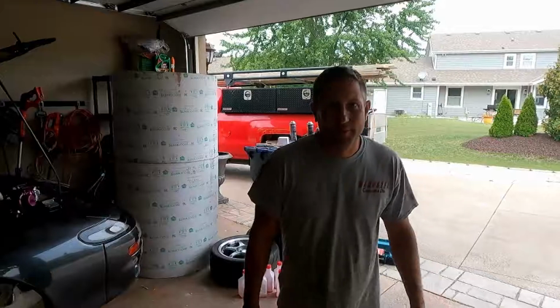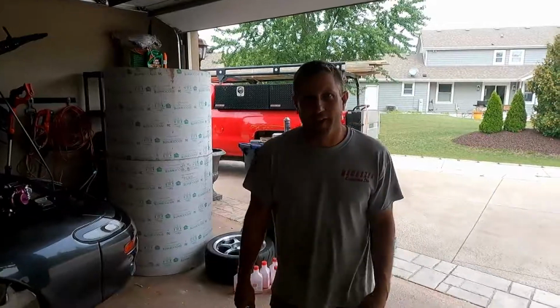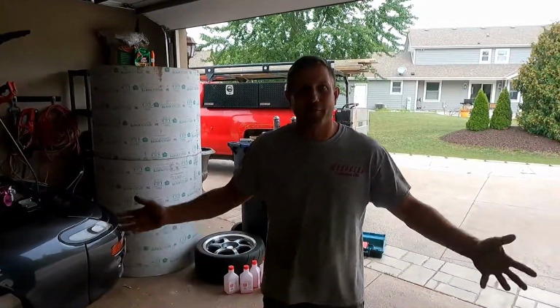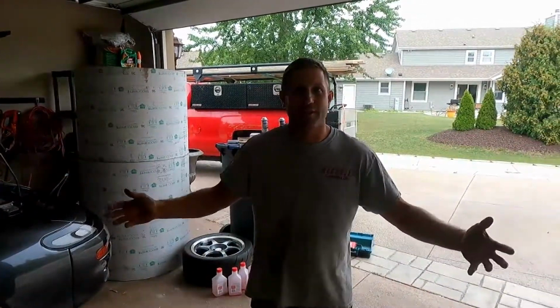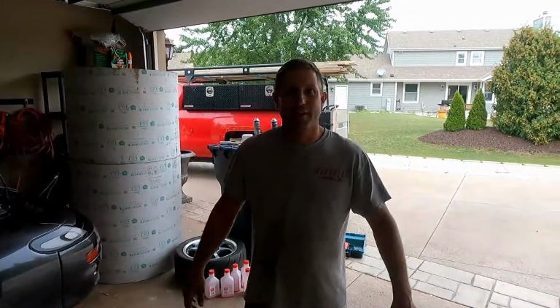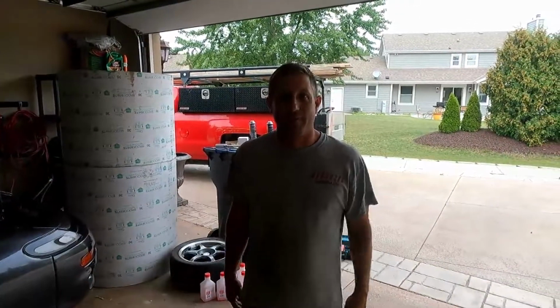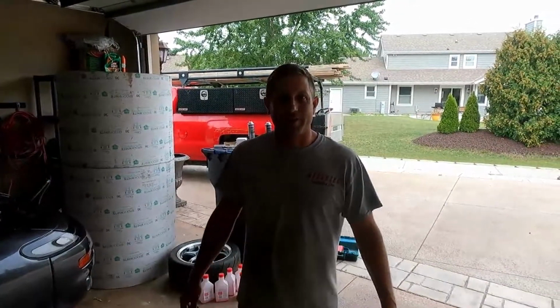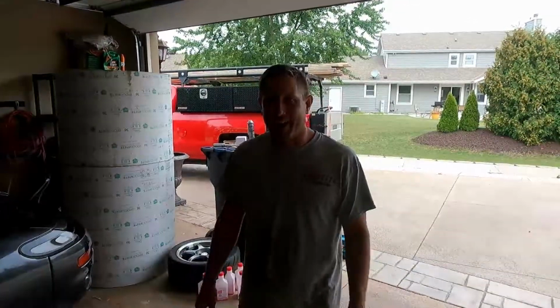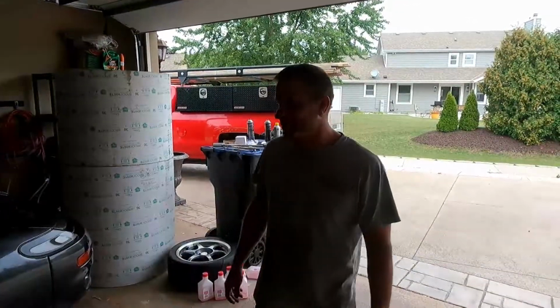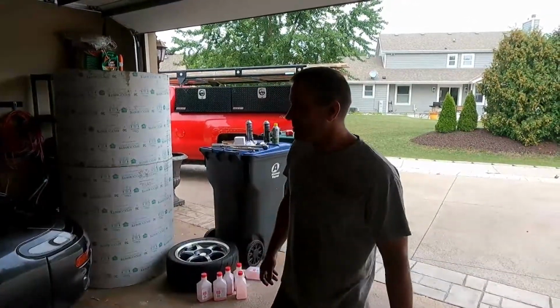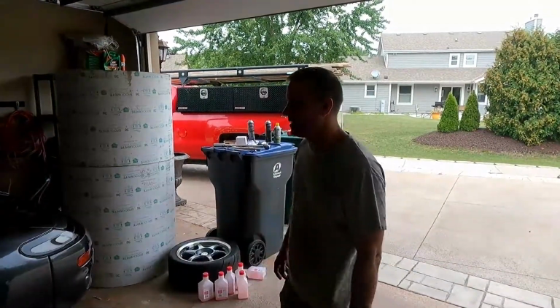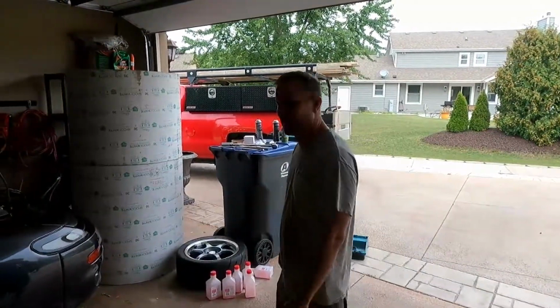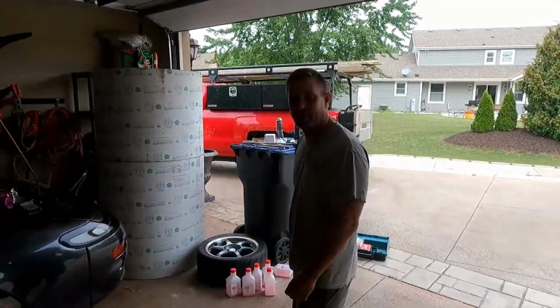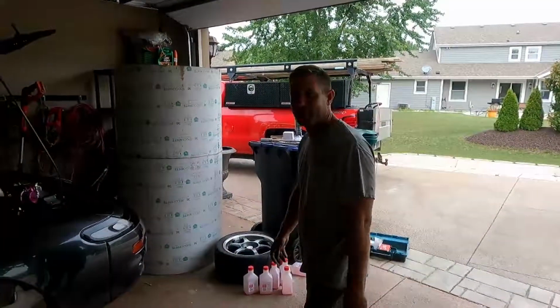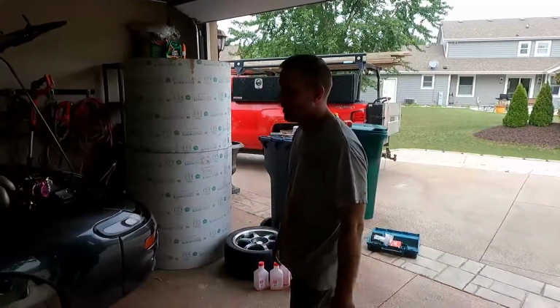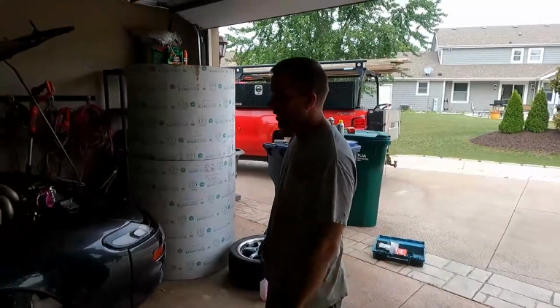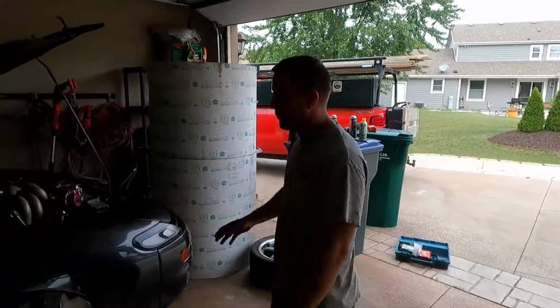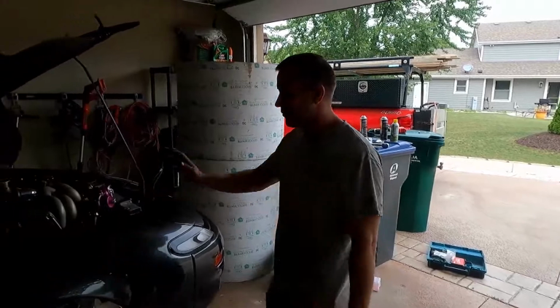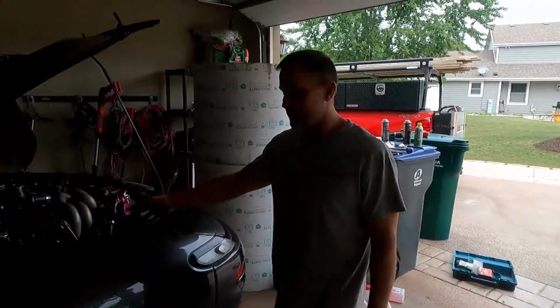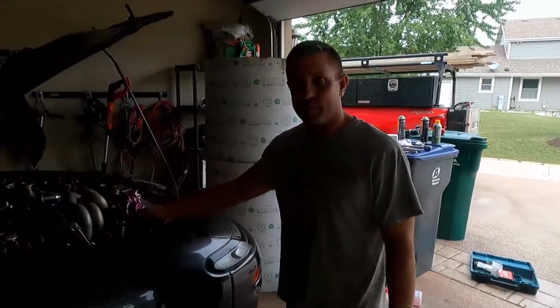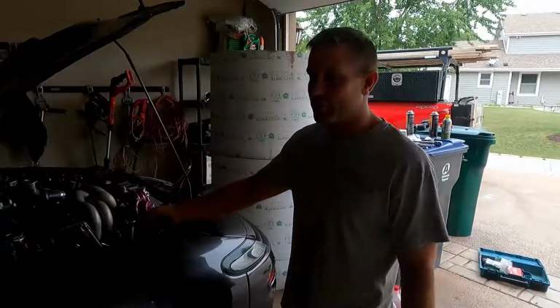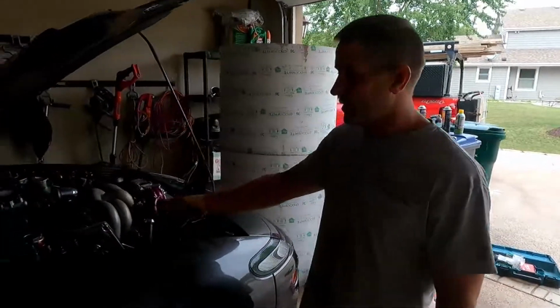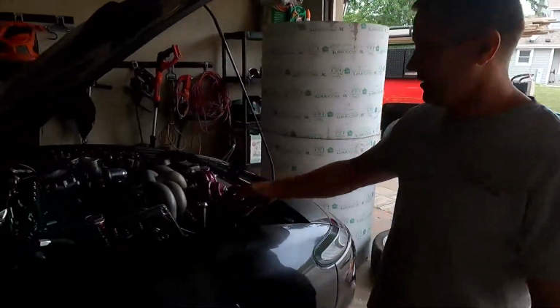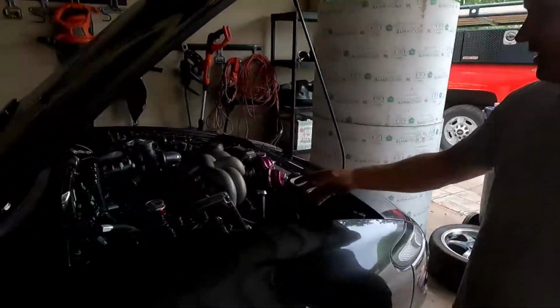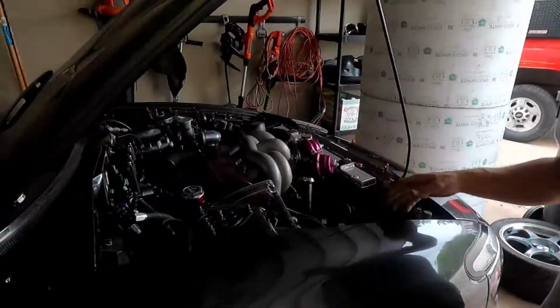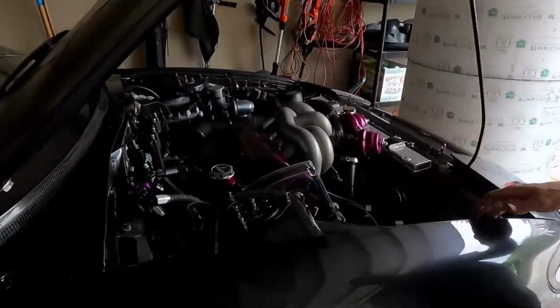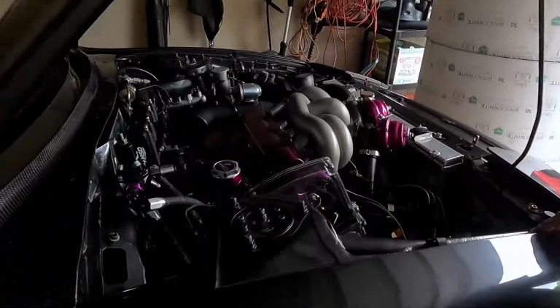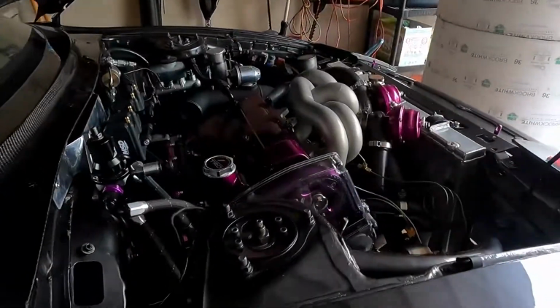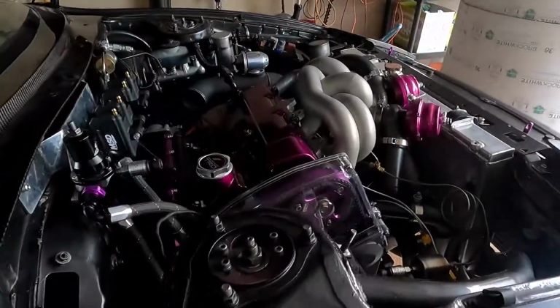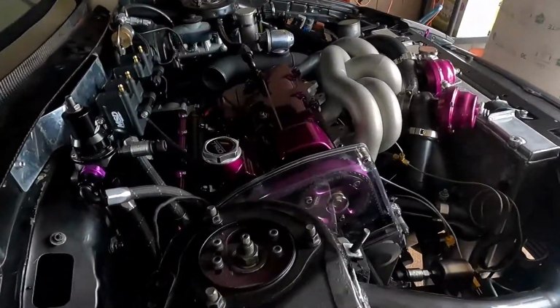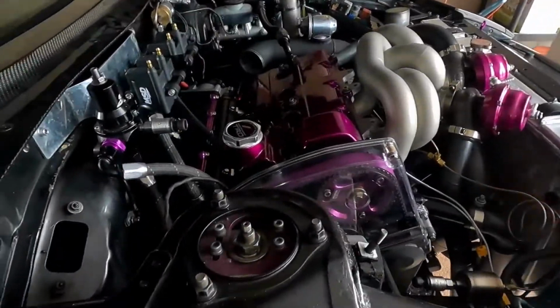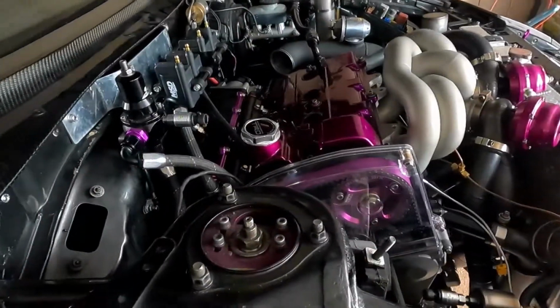Alright, what's up guys? Doing an update on the car here. The motor's in and I got a lot done.